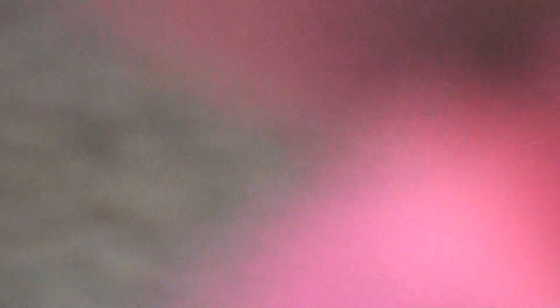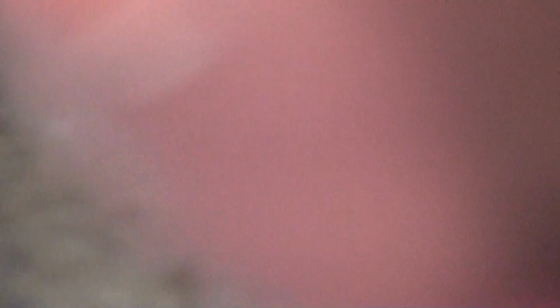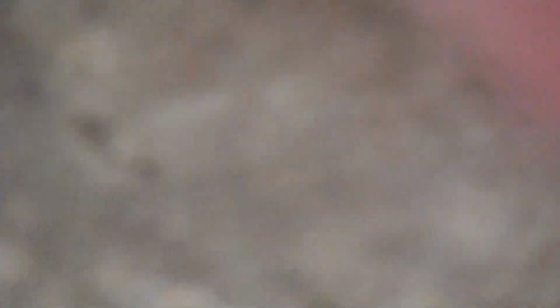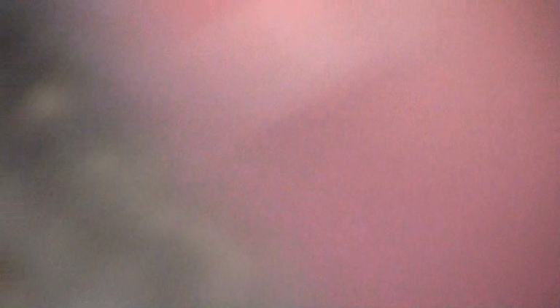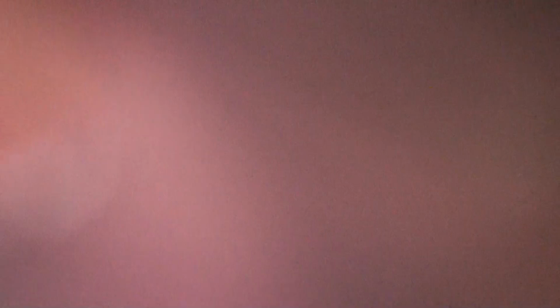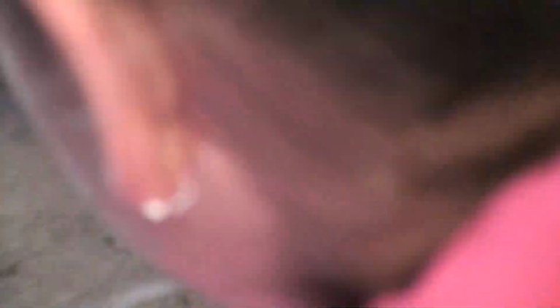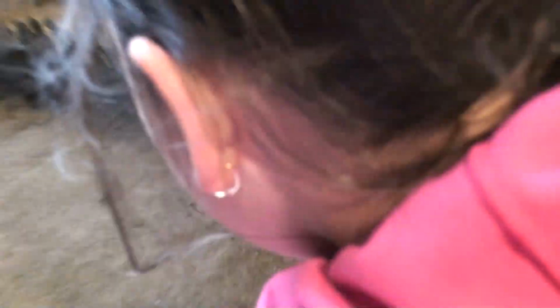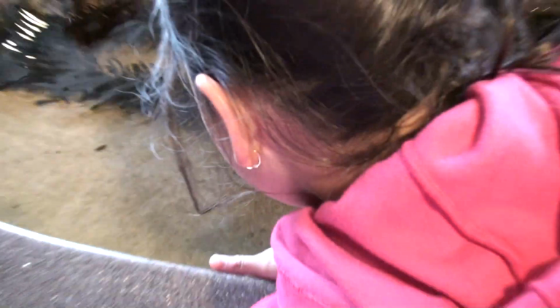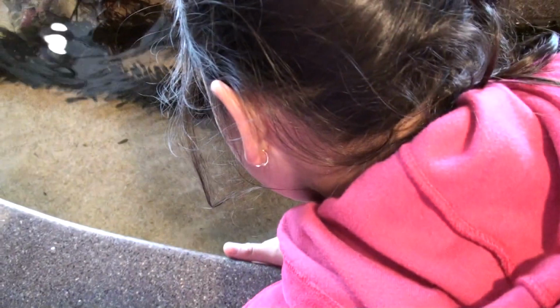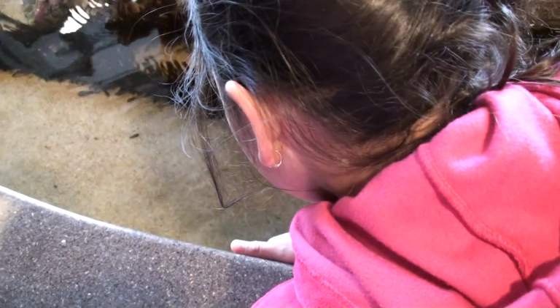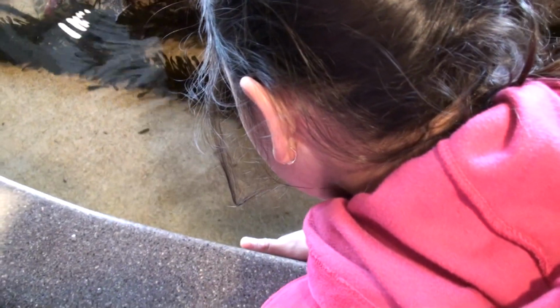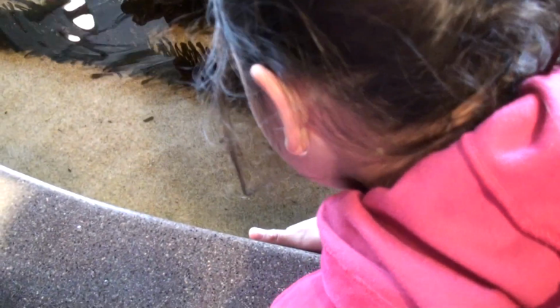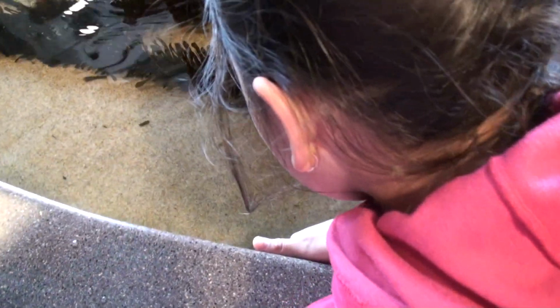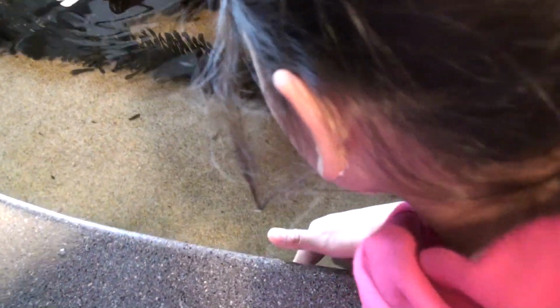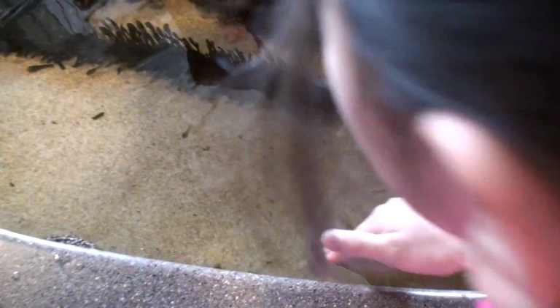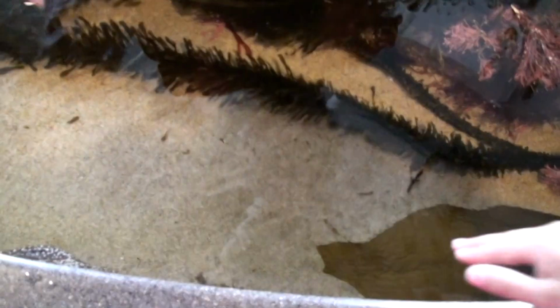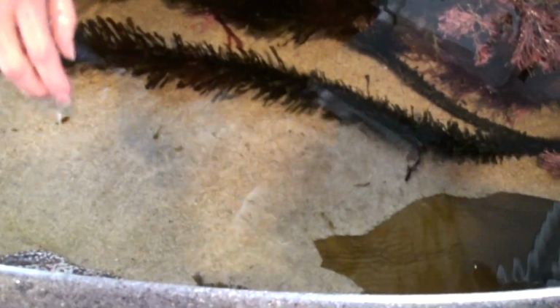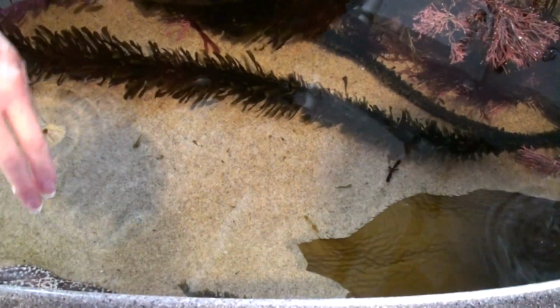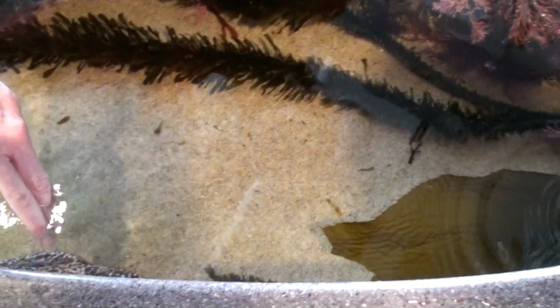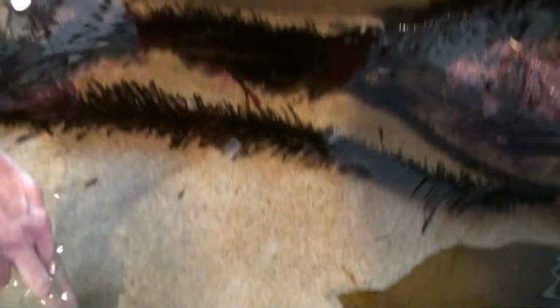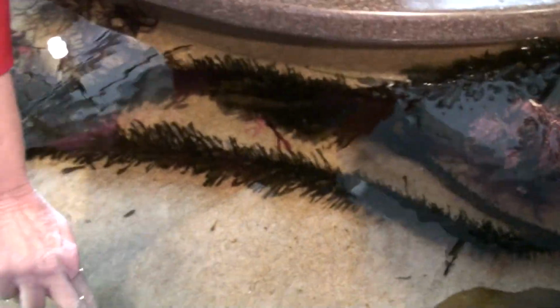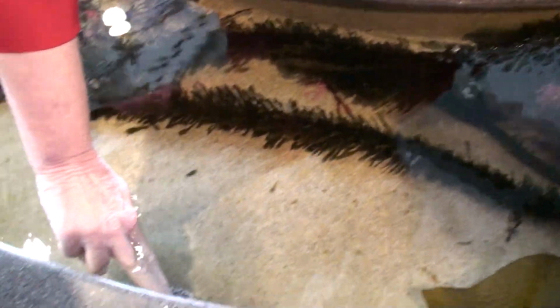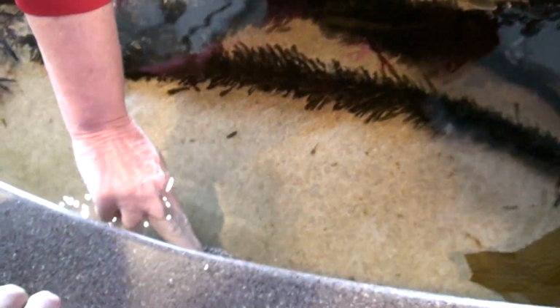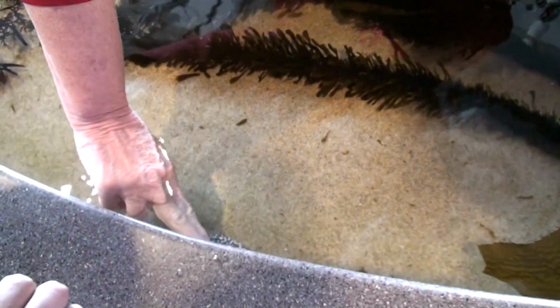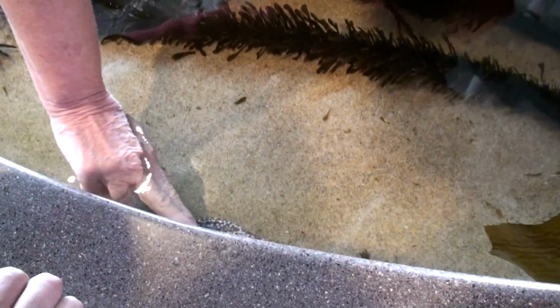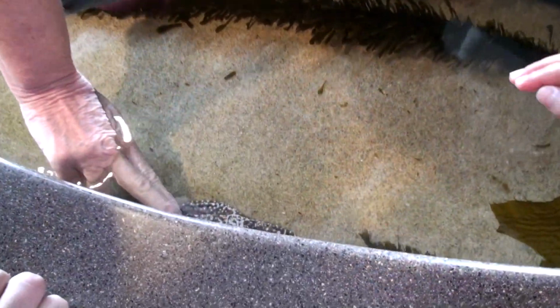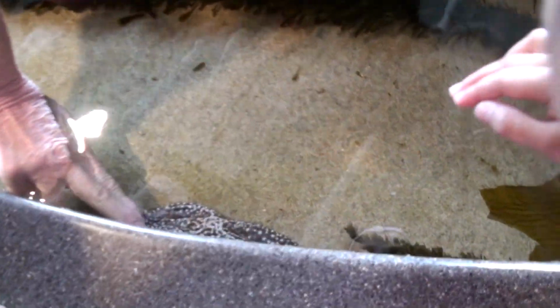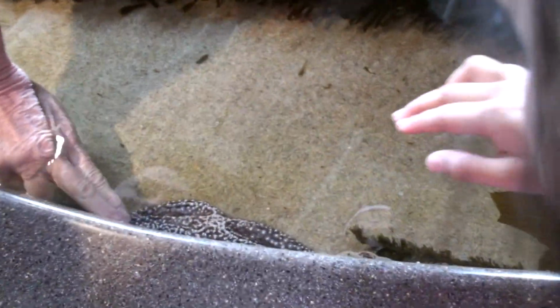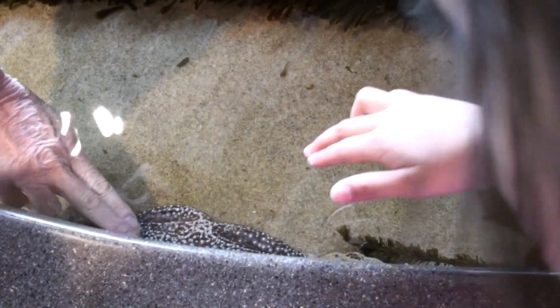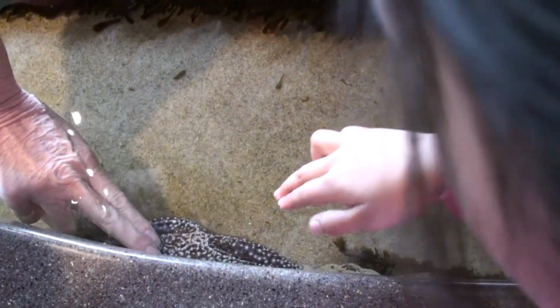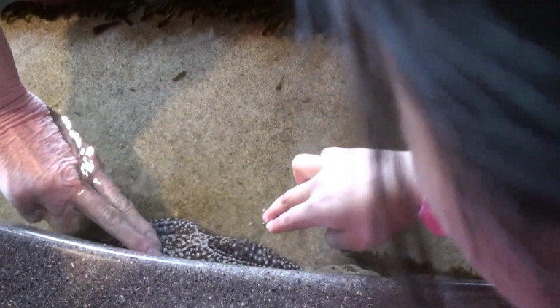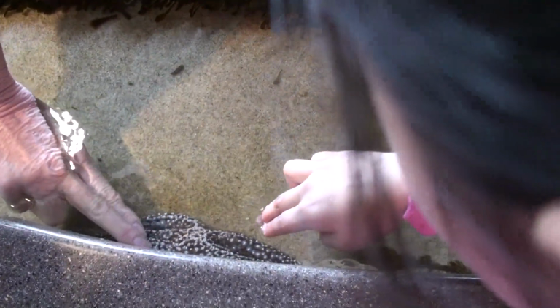Be soft so we don't hurt him. That we call a bat star, and this one with the long legs we call a sea star. Feel how bumpy he is.